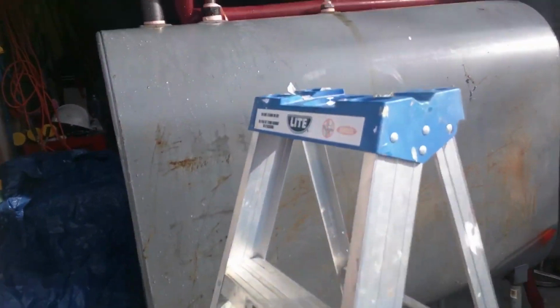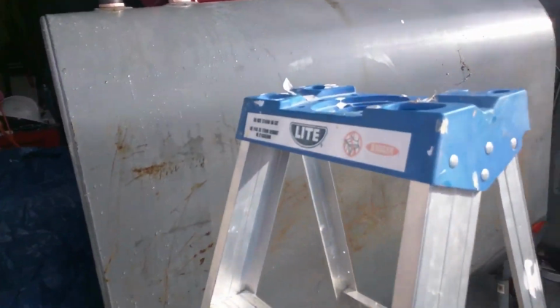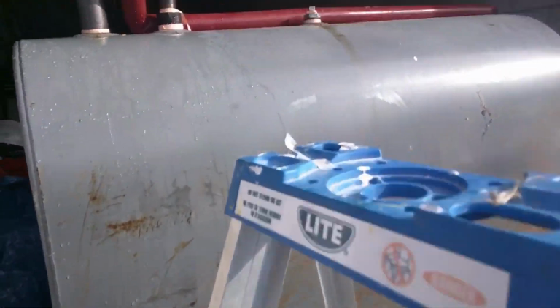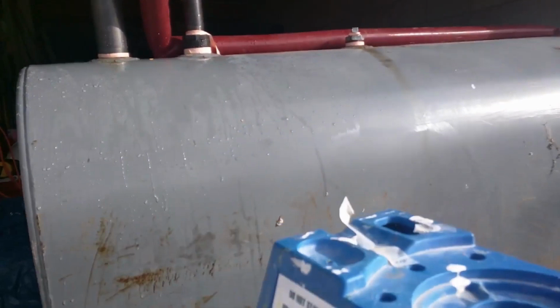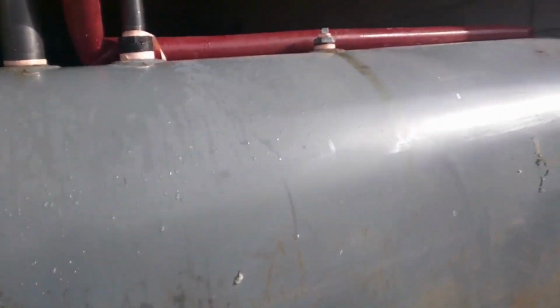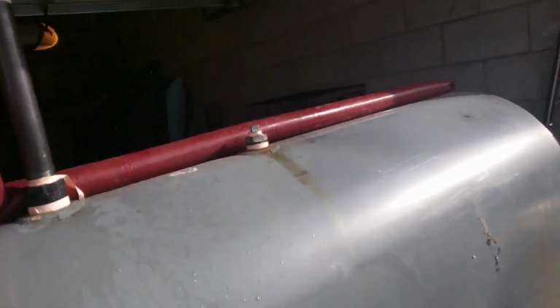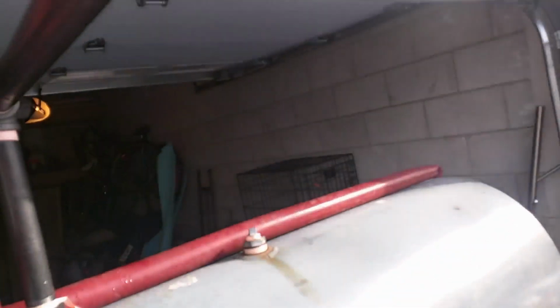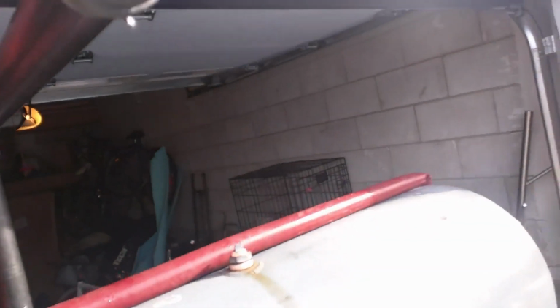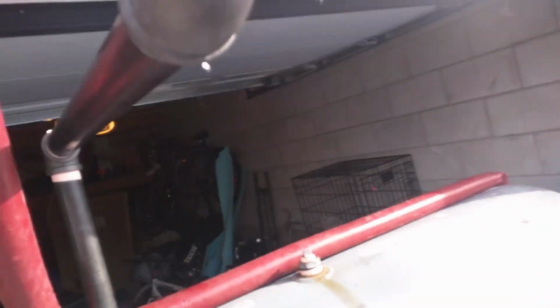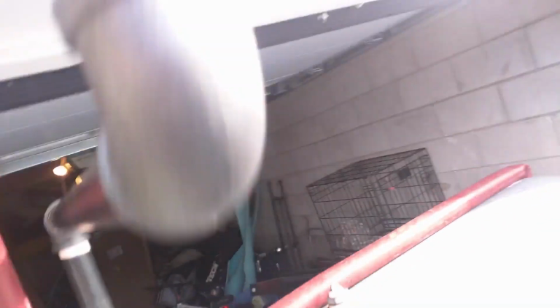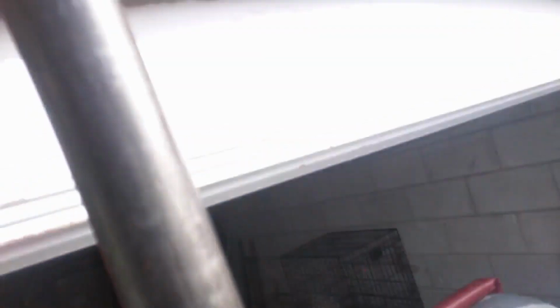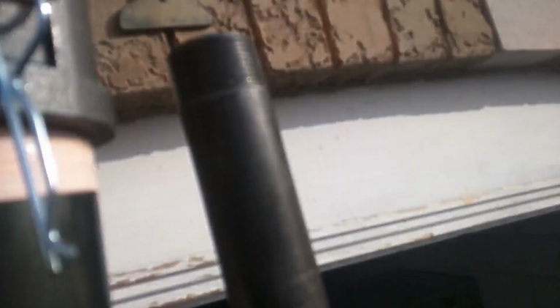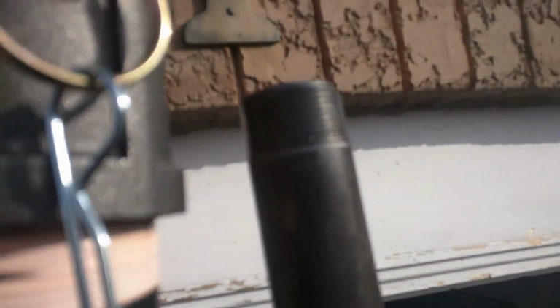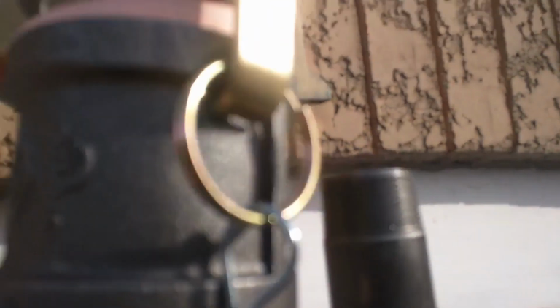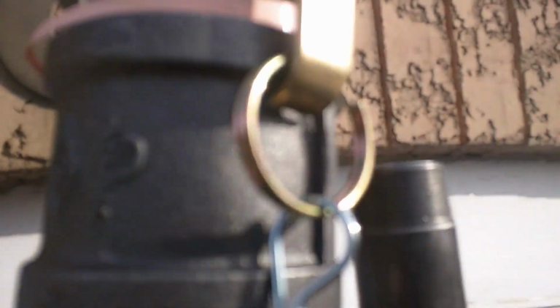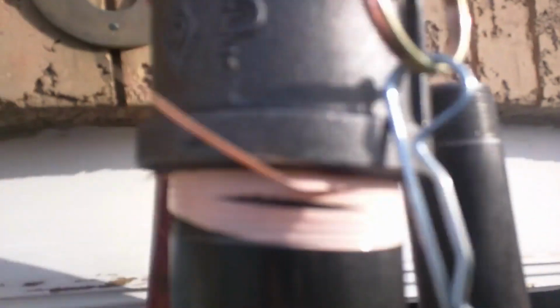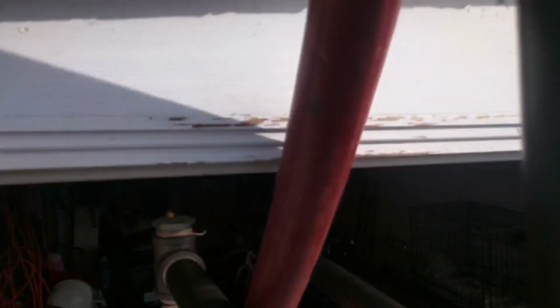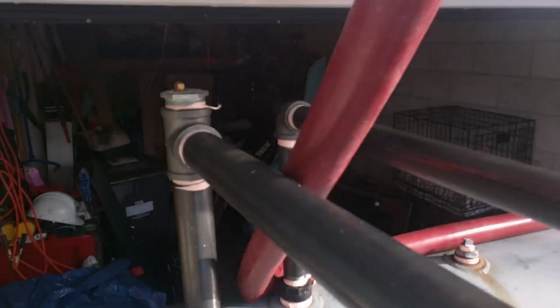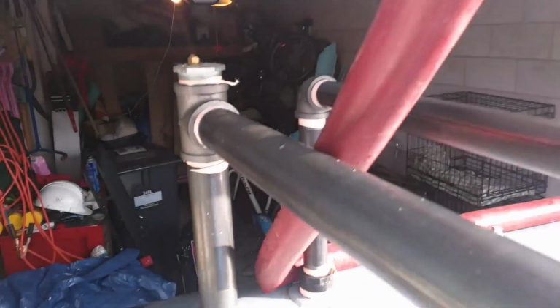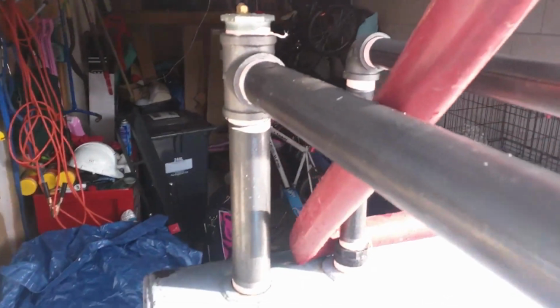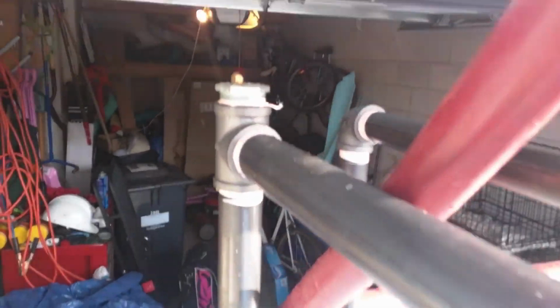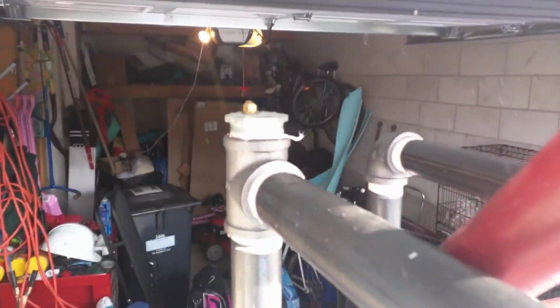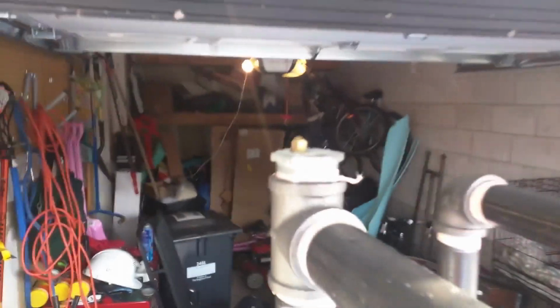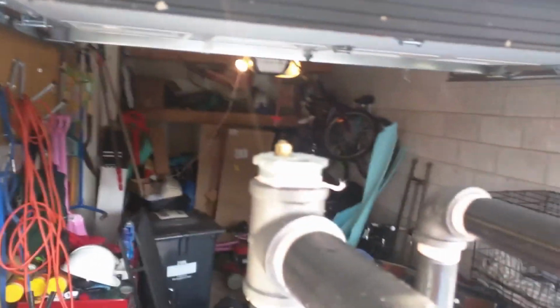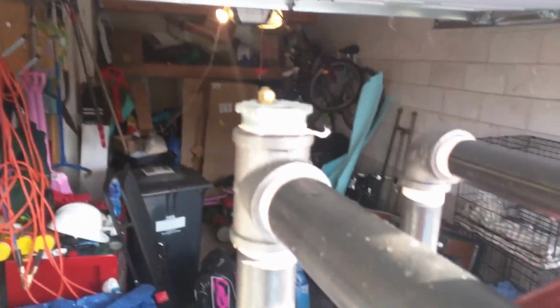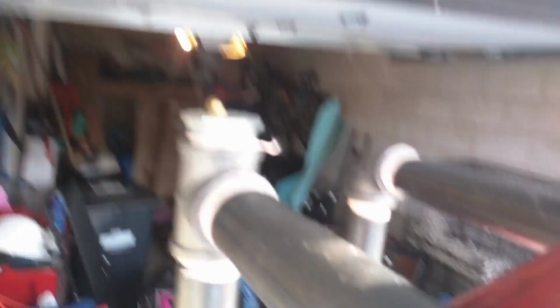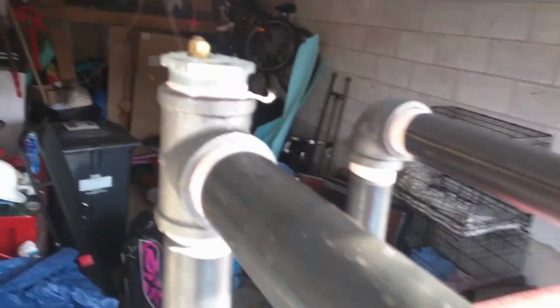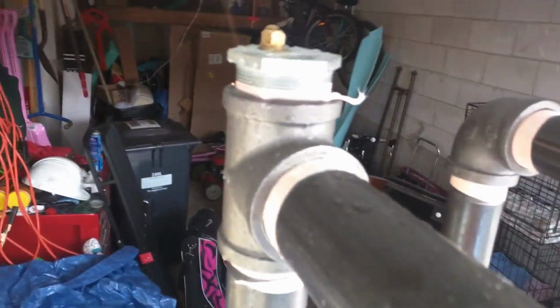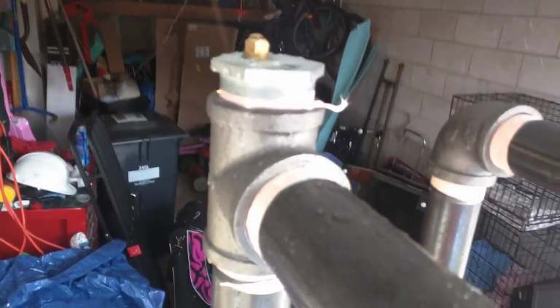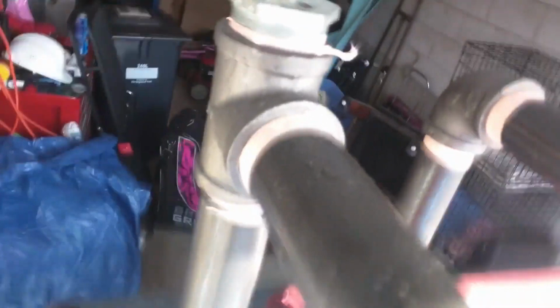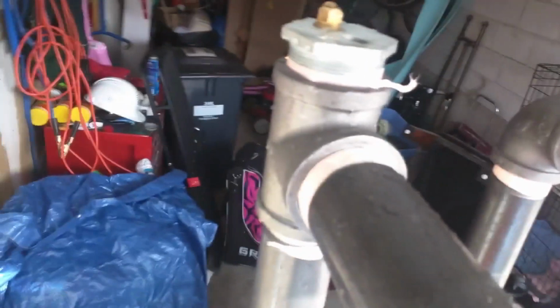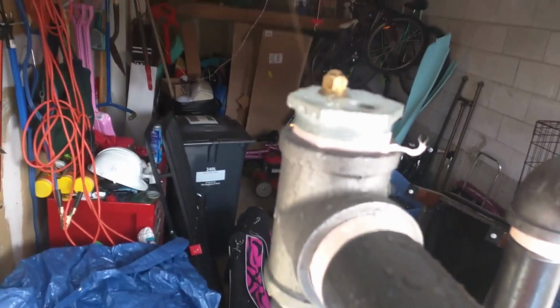You can hear that the whistle is still sounding. But there's actually no water at this point coming out of the duplex fitting.